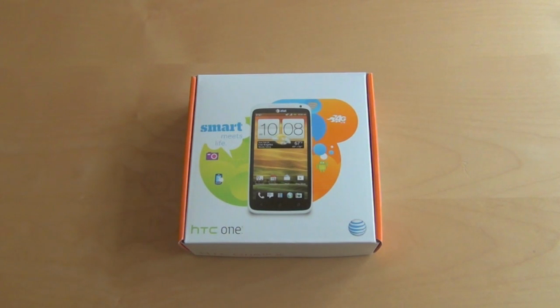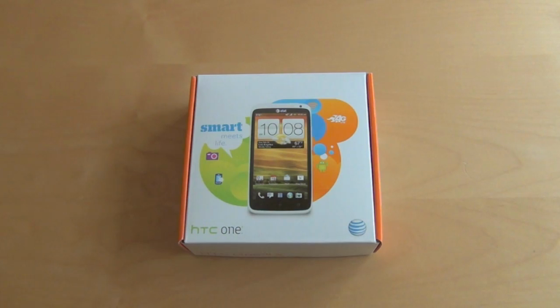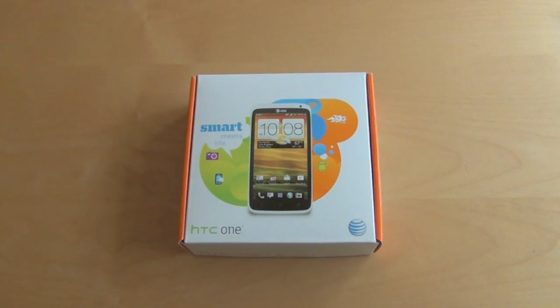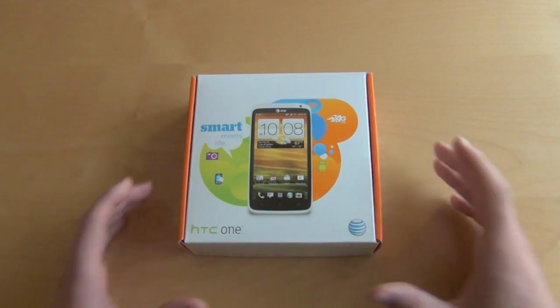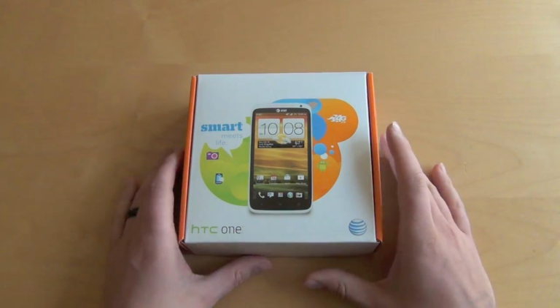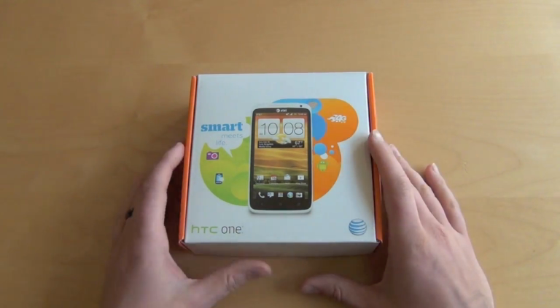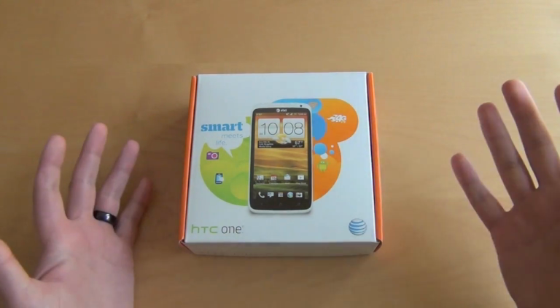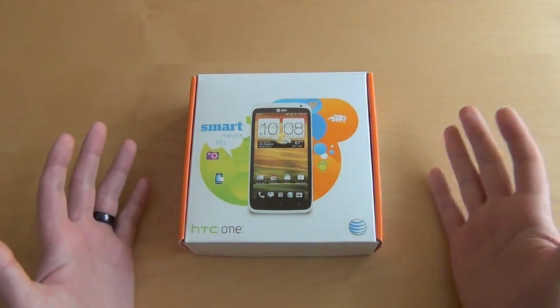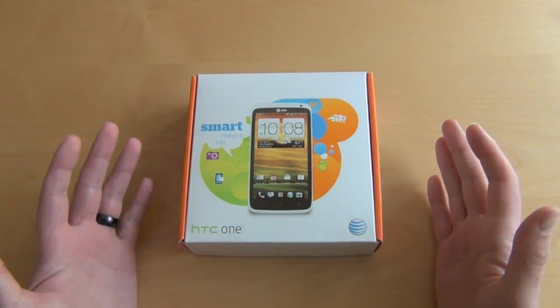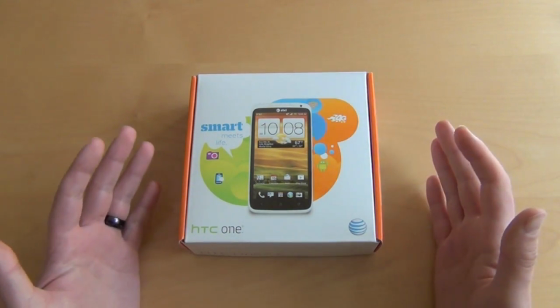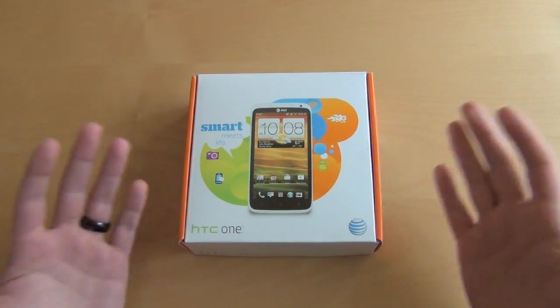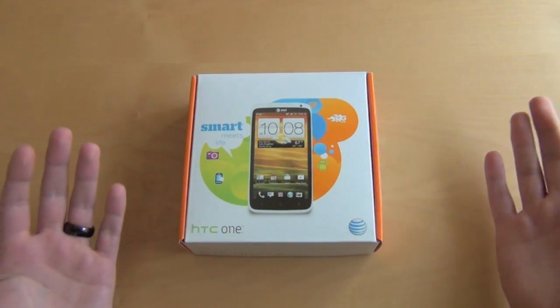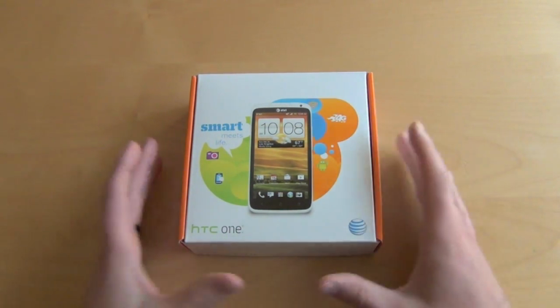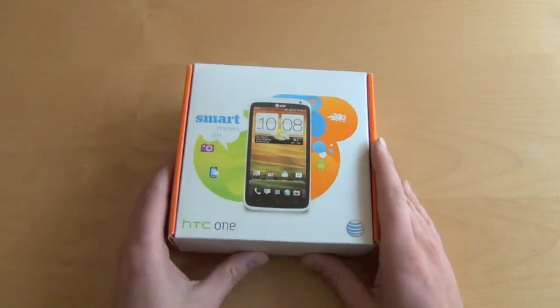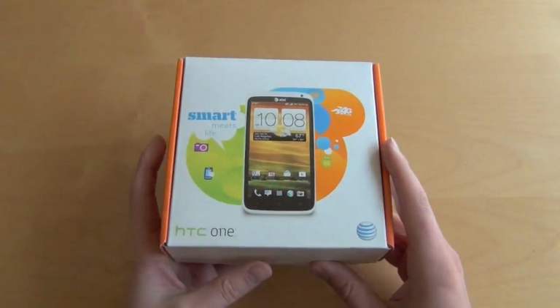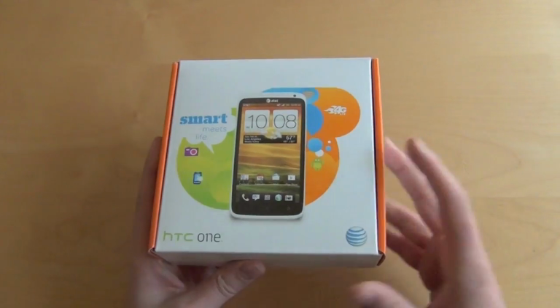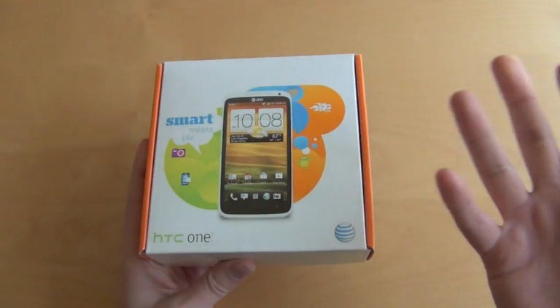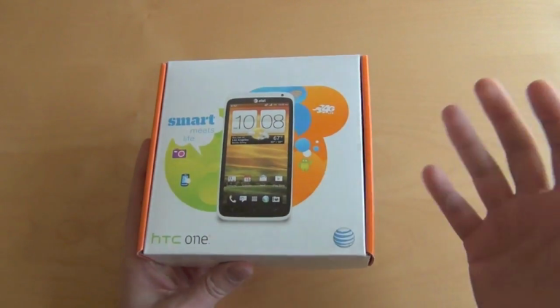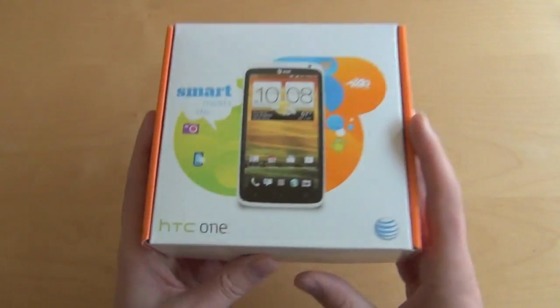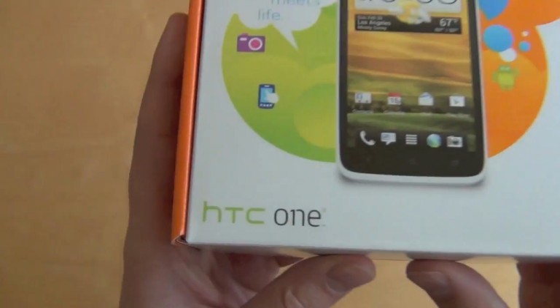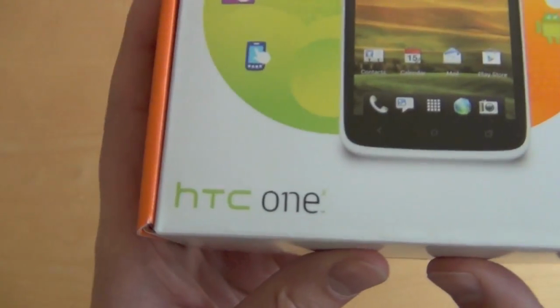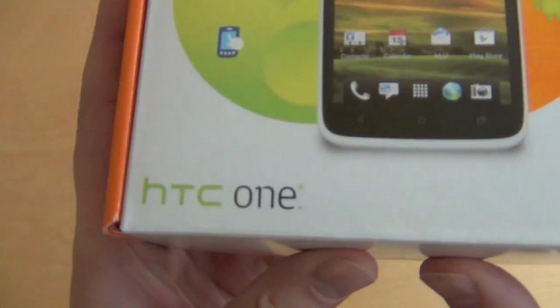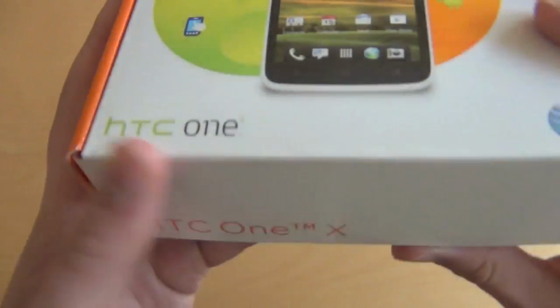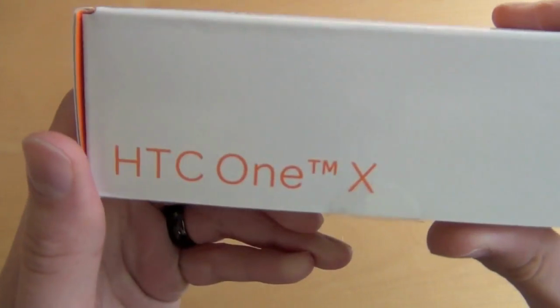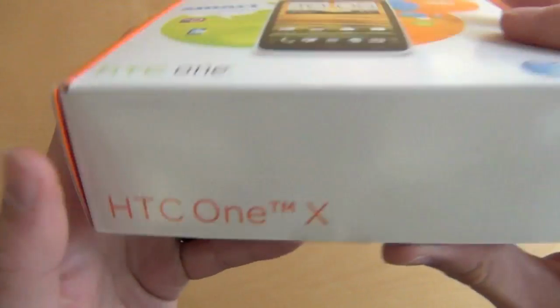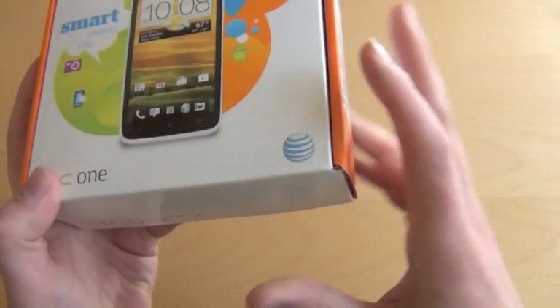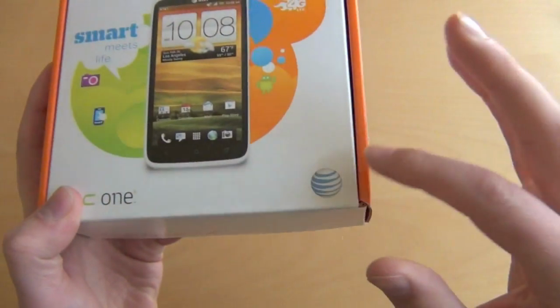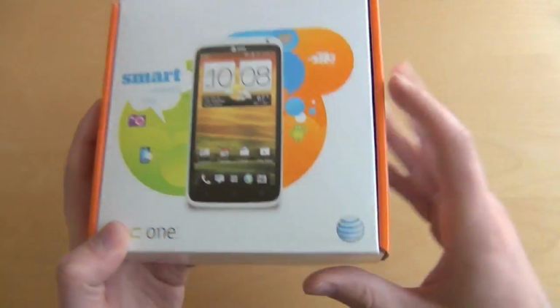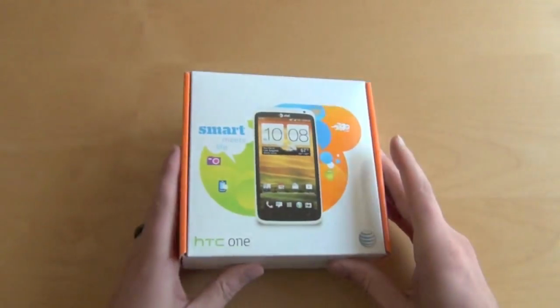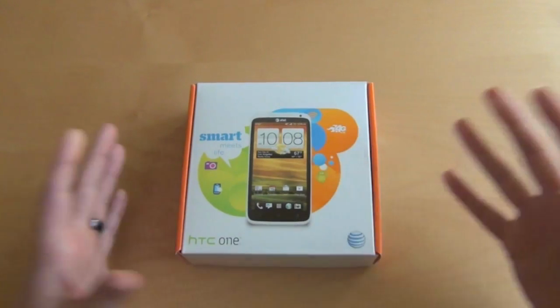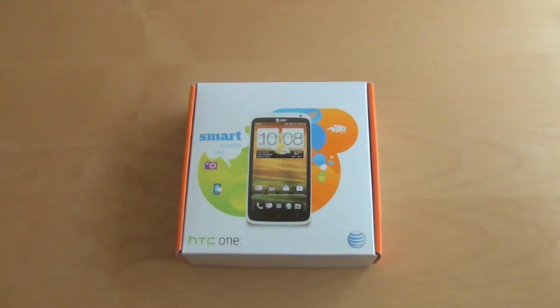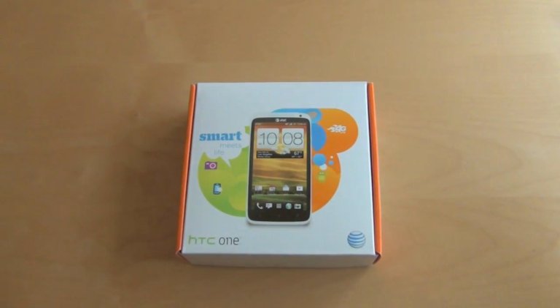Hey guys, welcome back — Kellen here with Droid Life. So today we're going to look at a new HTC One X, or a different HTC One X than we already have. See there, HTC One X. This is the AT&T version, so this is the one coming to the US.